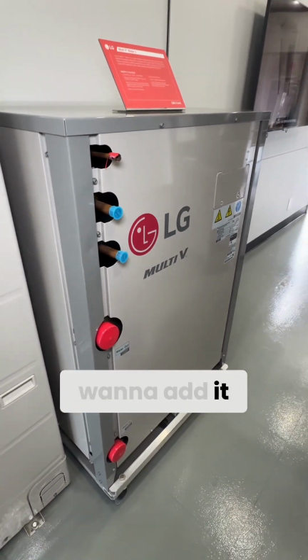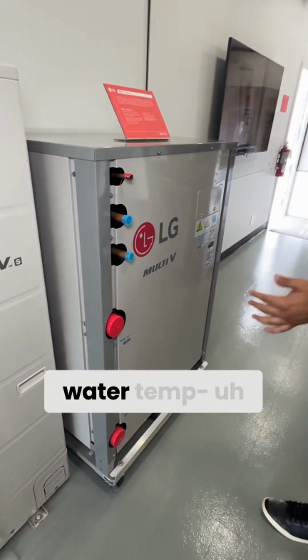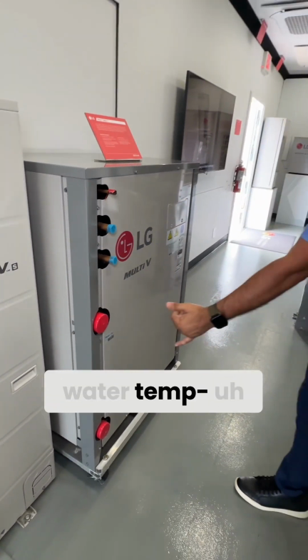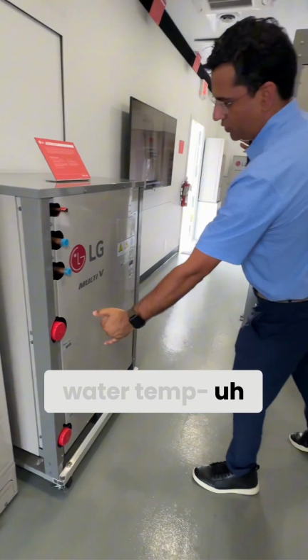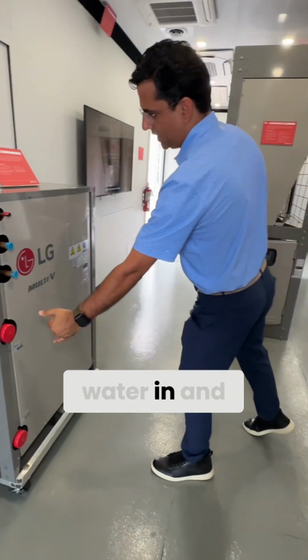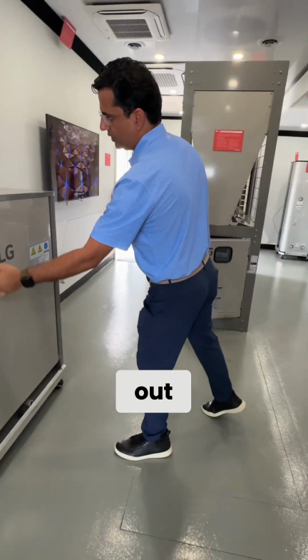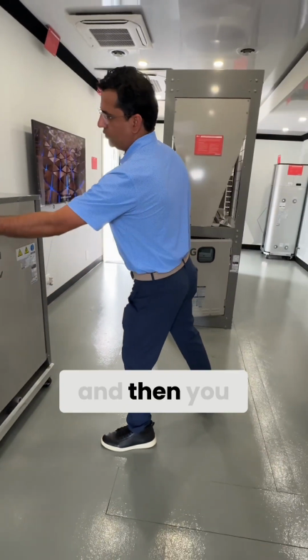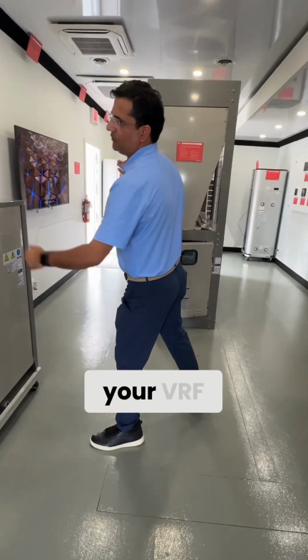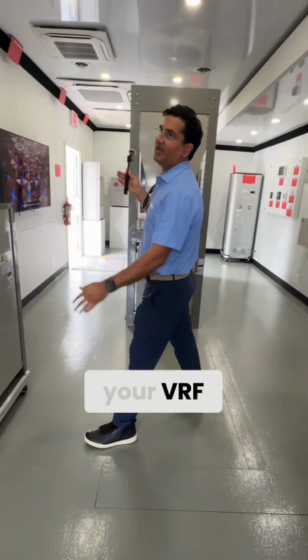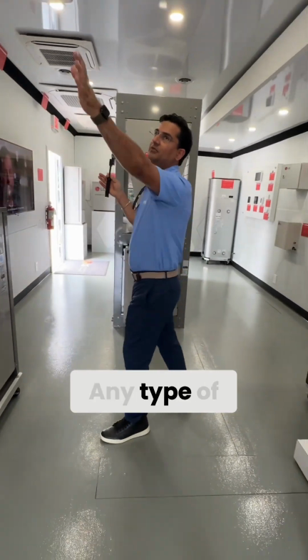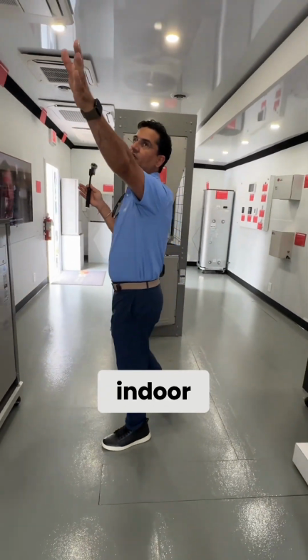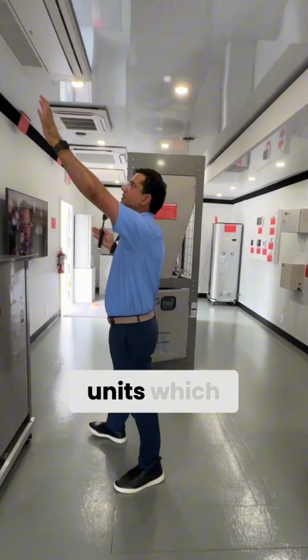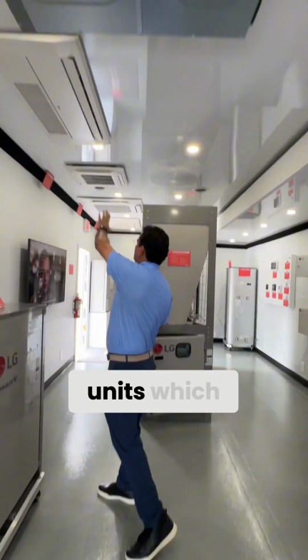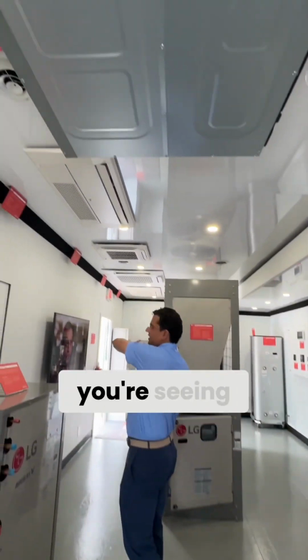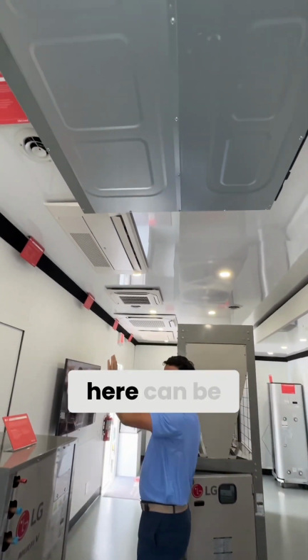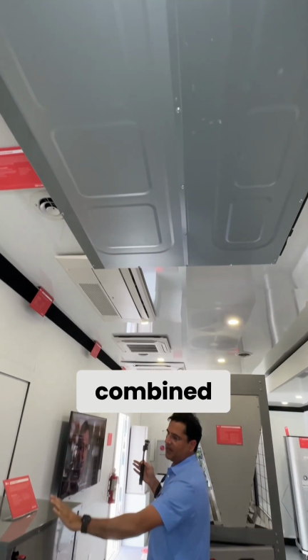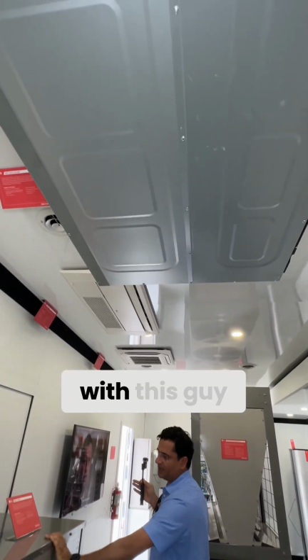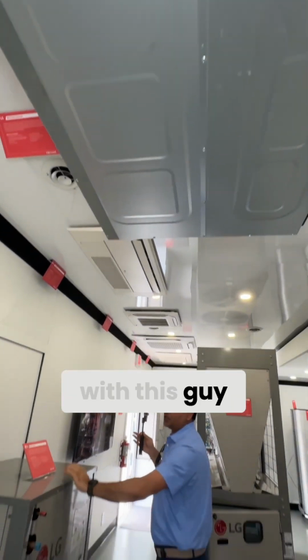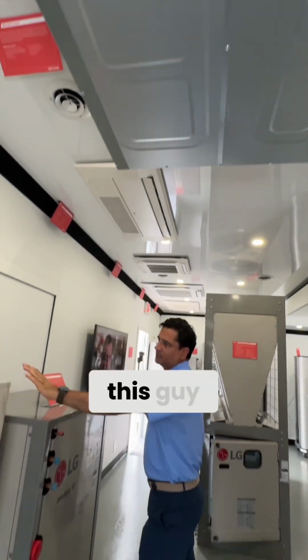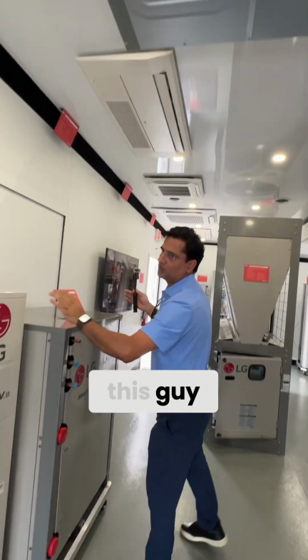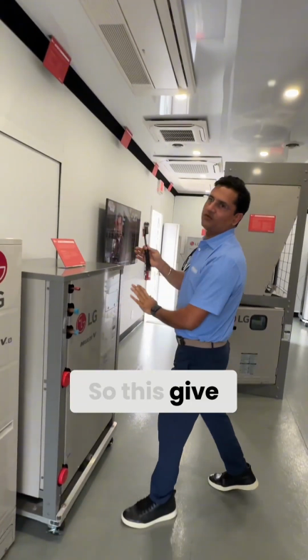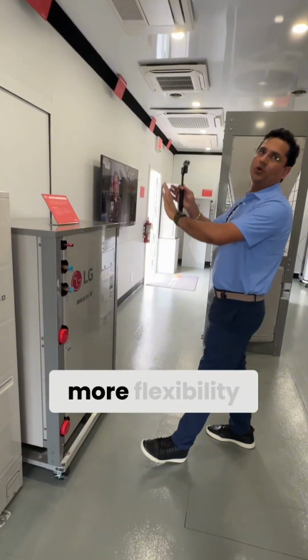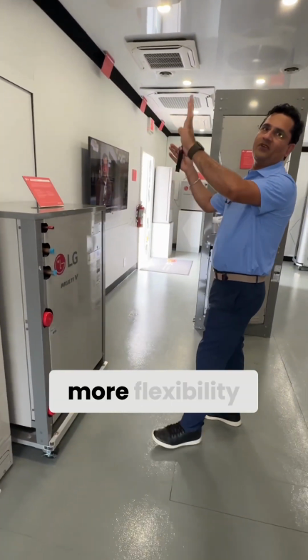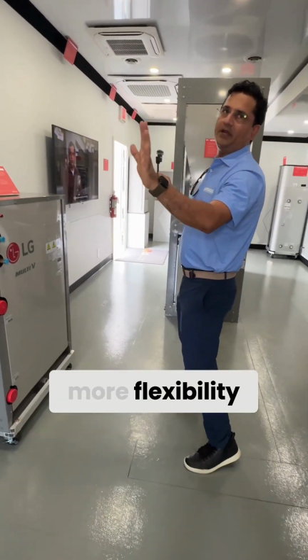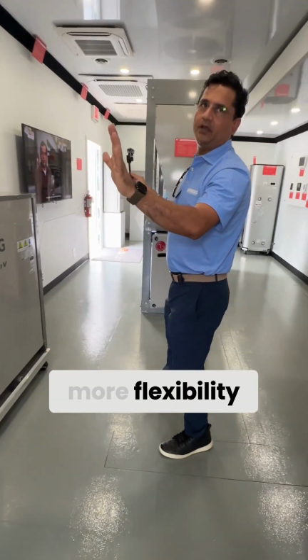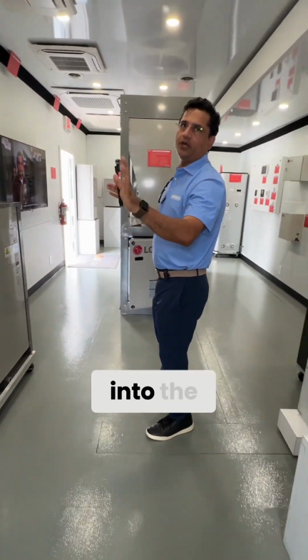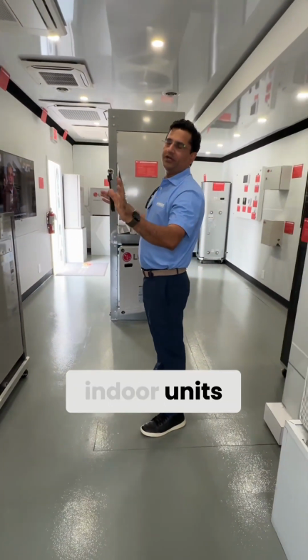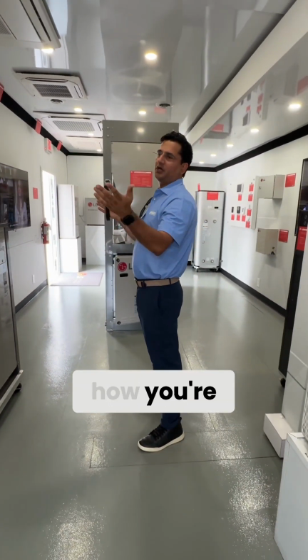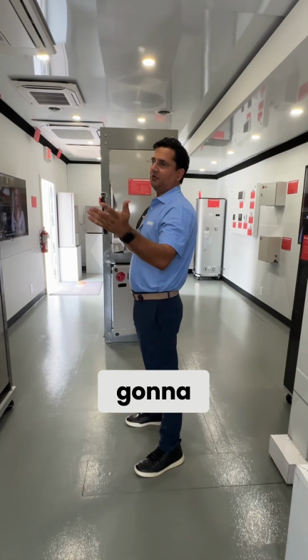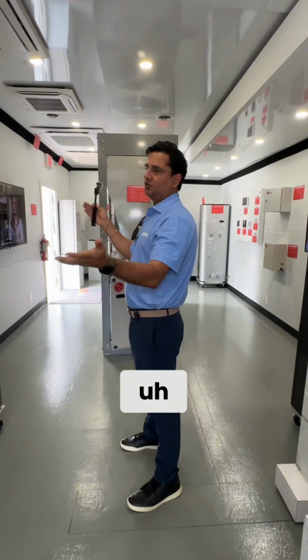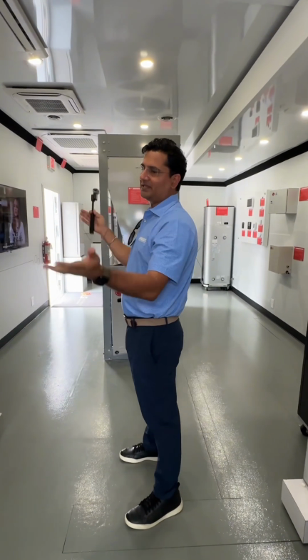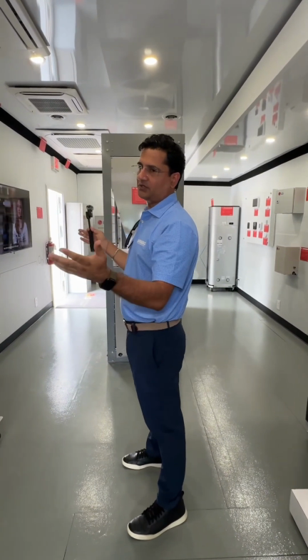Add condensing water in and out and then you get your VRF. Any type of indoor units which you're seeing here can be combined with this unit or this unit, giving you more flexibility in the indoor units and how you want to design your system.